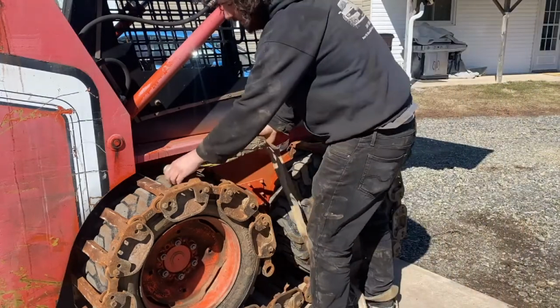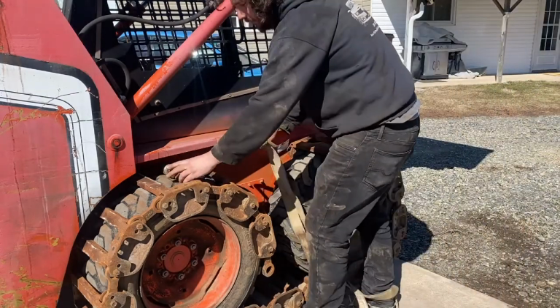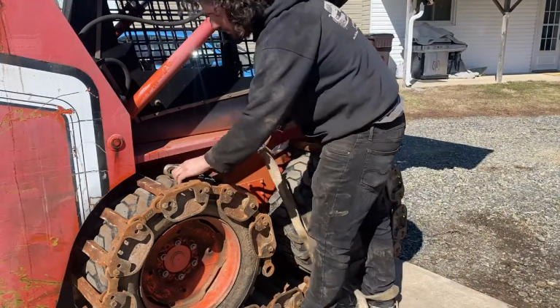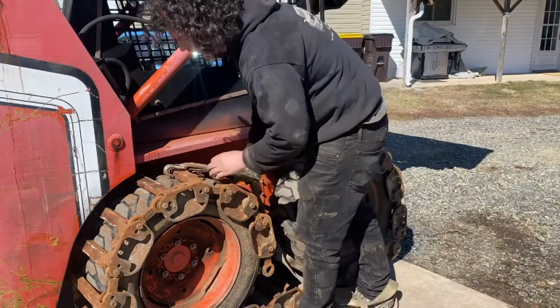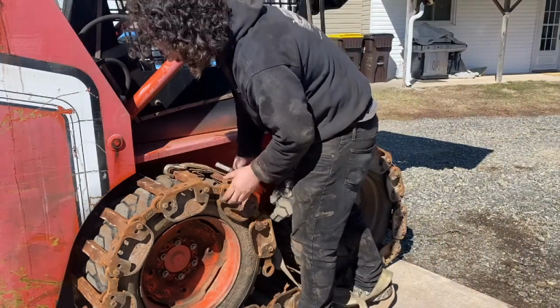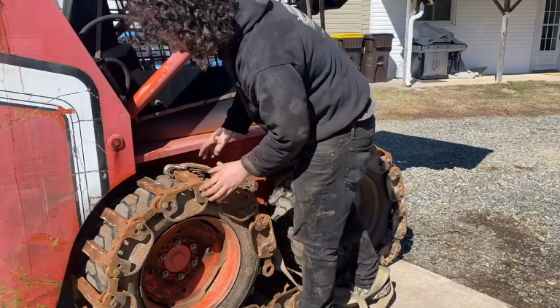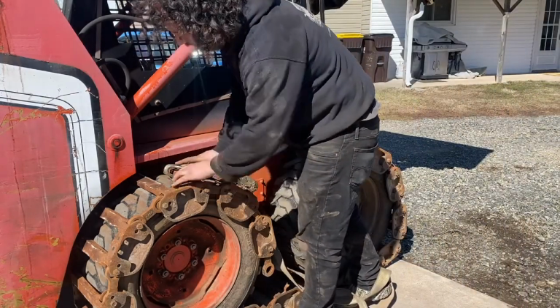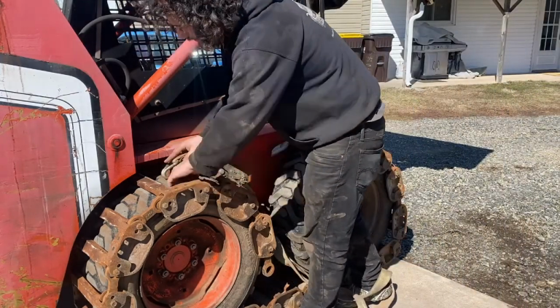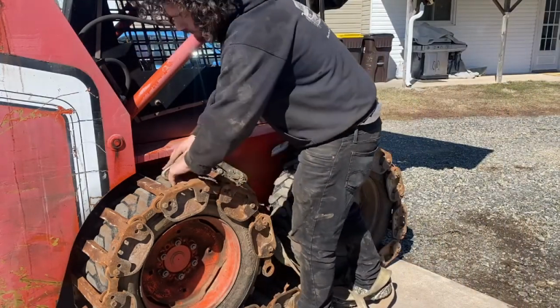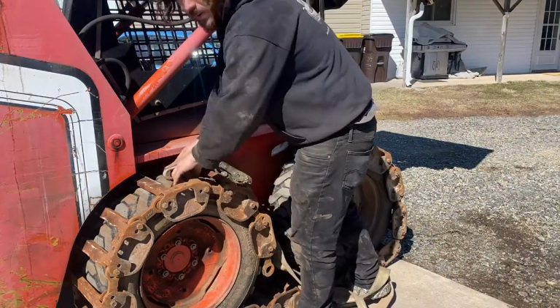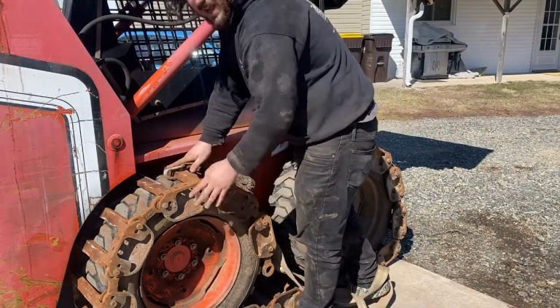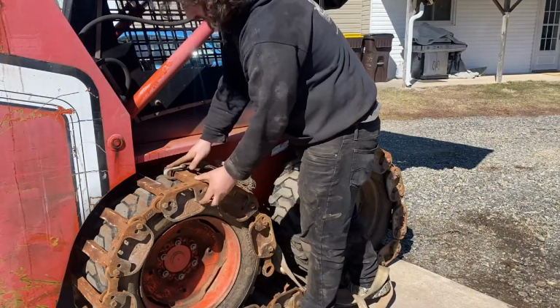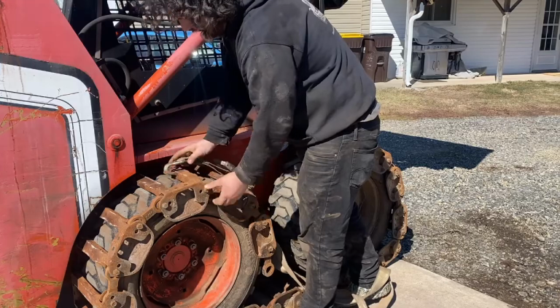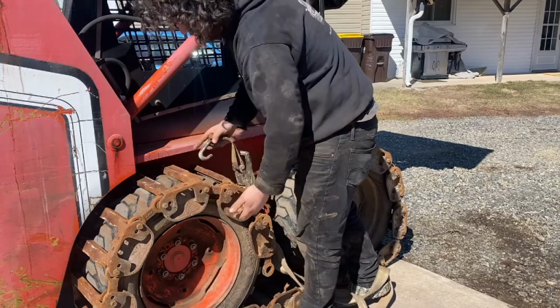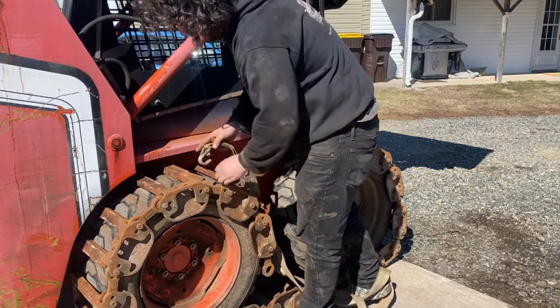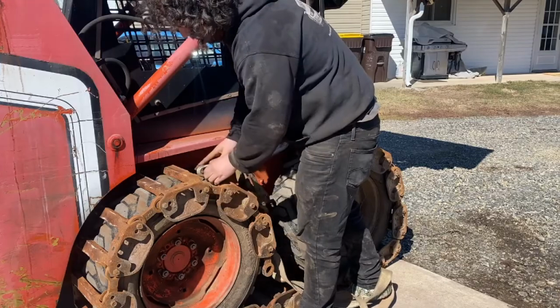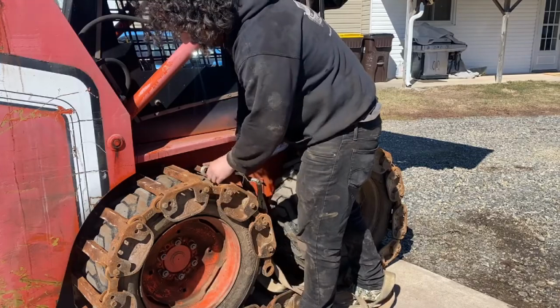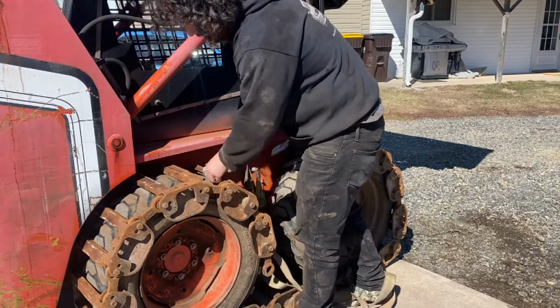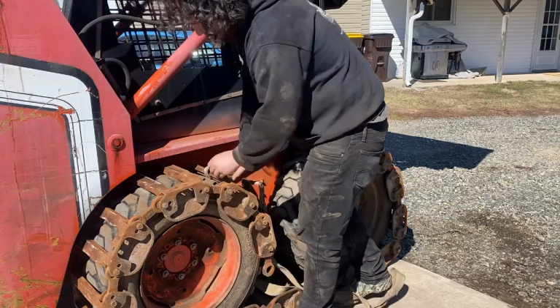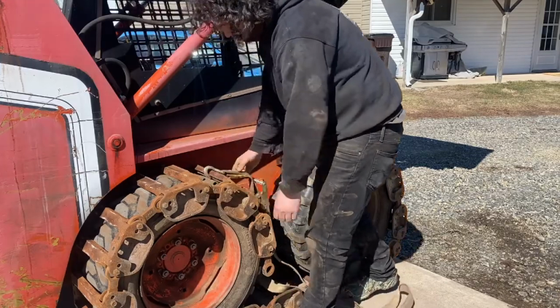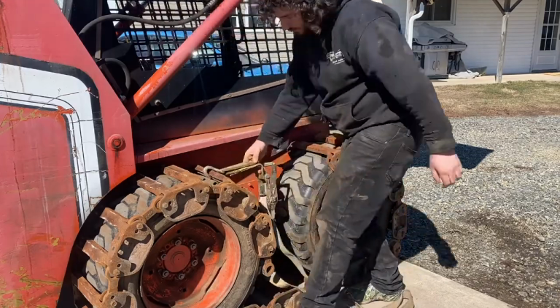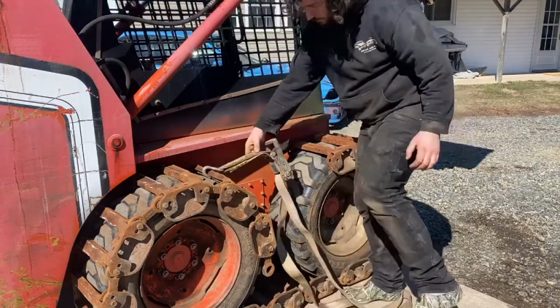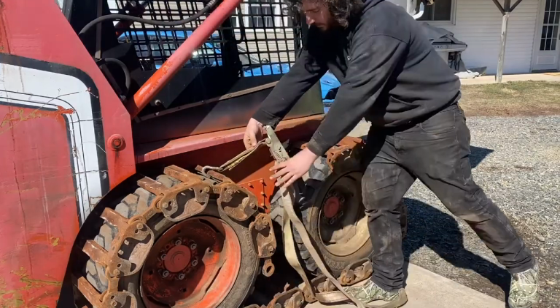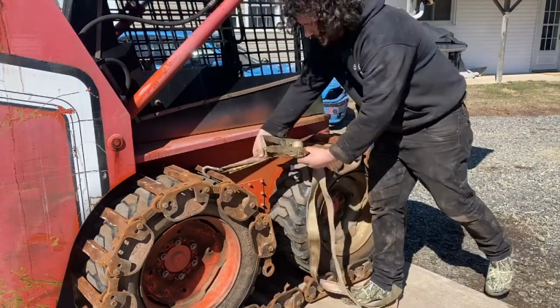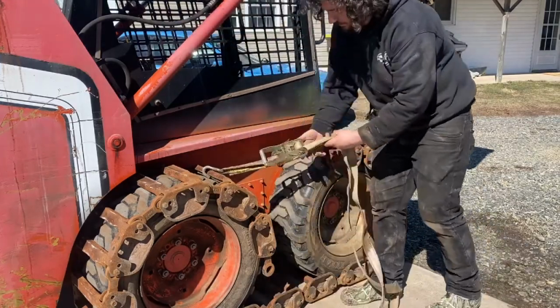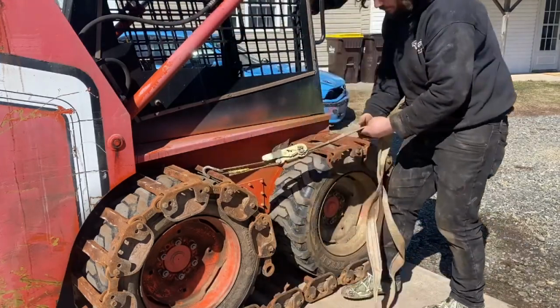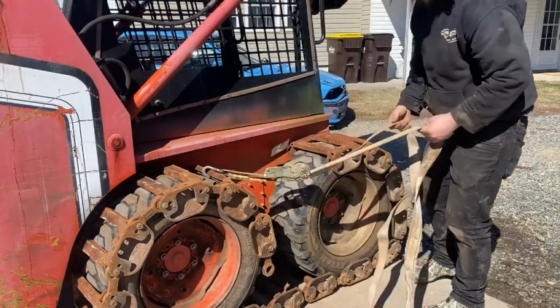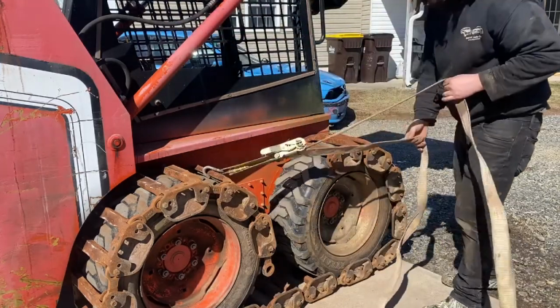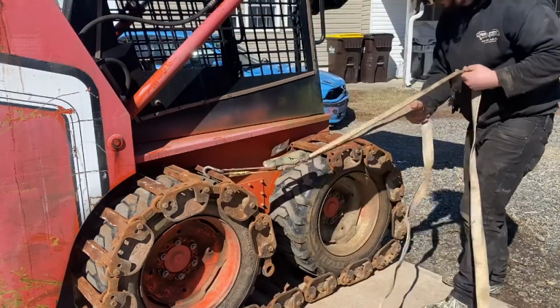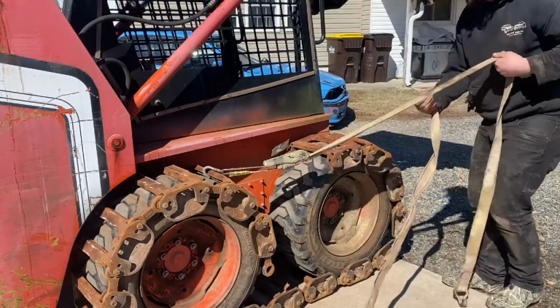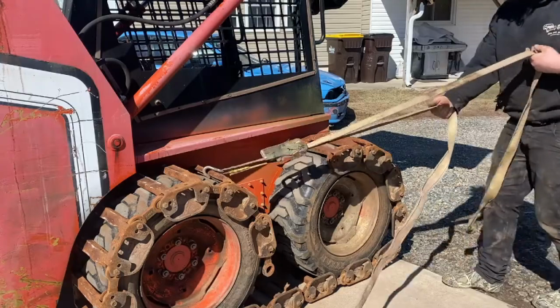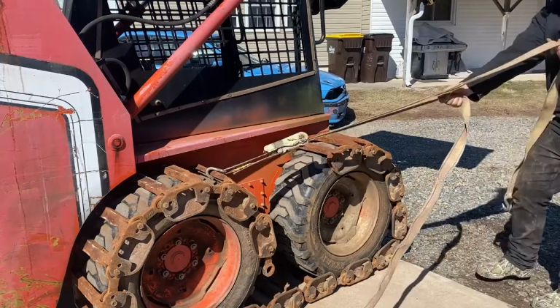Now I'm going to work on tensioning these things up. The Bobcat this came off of may have a different wheelbase, so I may be pulling a link out or two, but we'll see where it ends up.